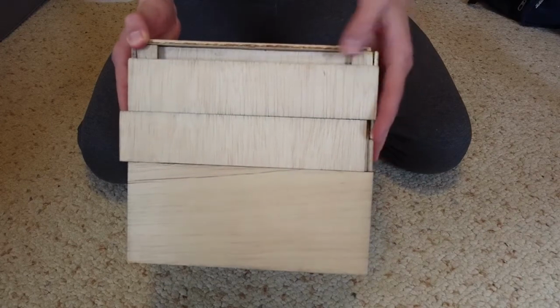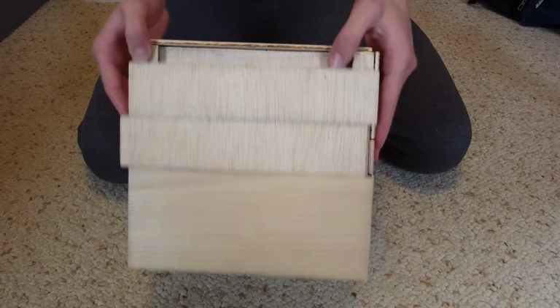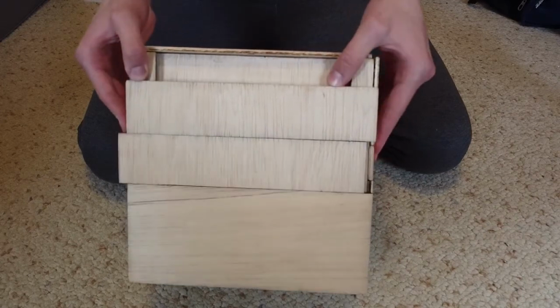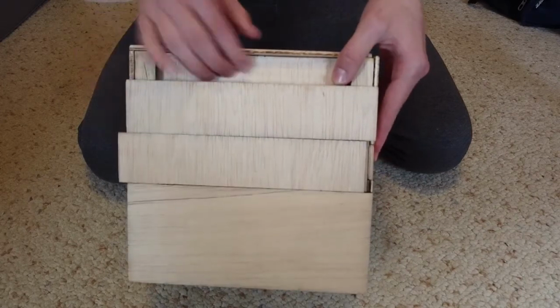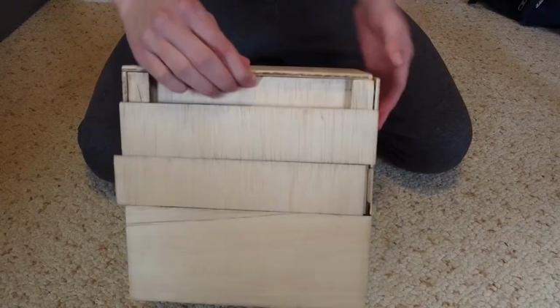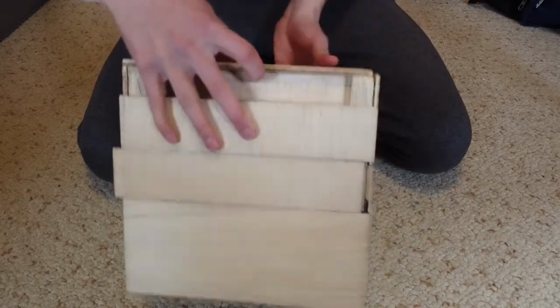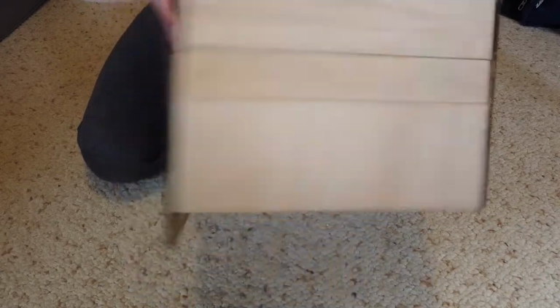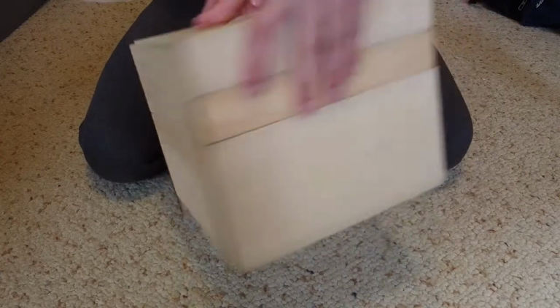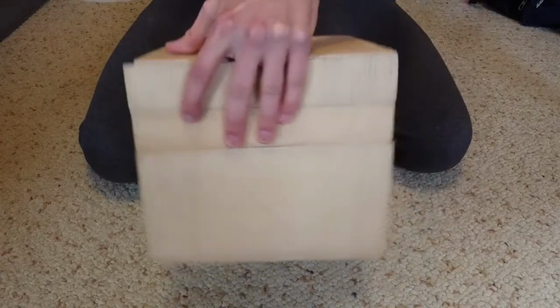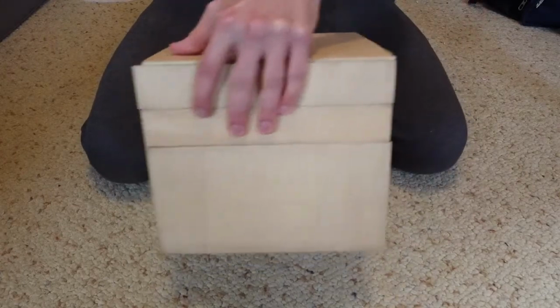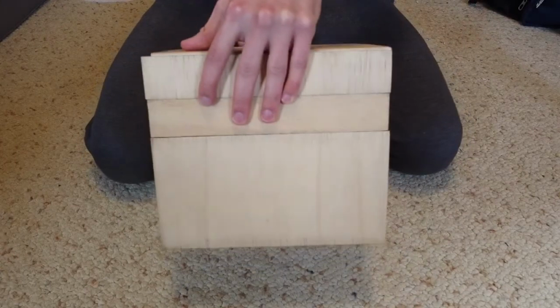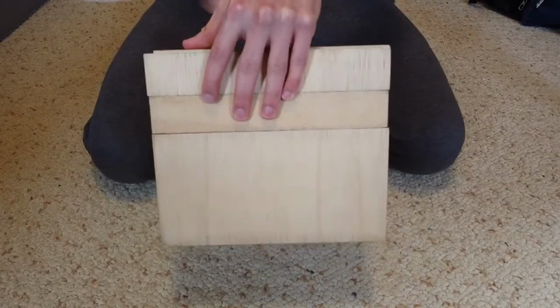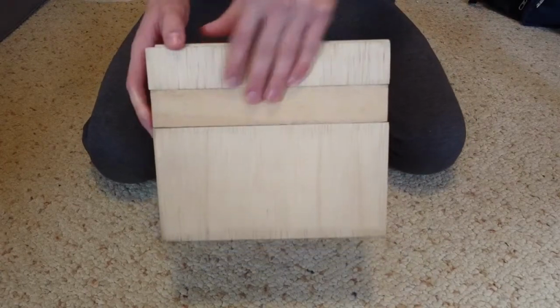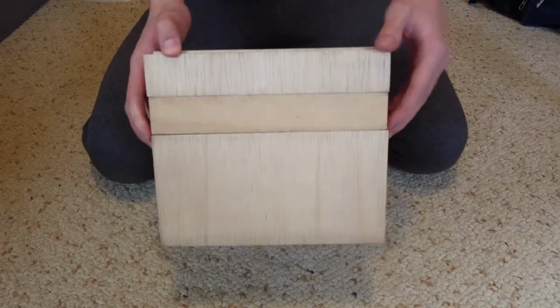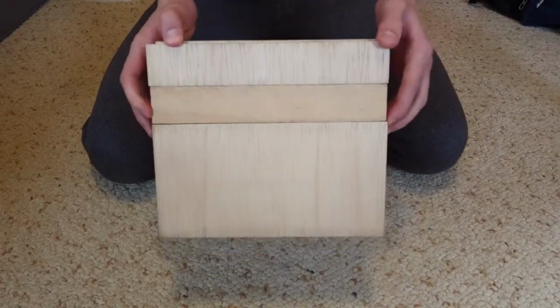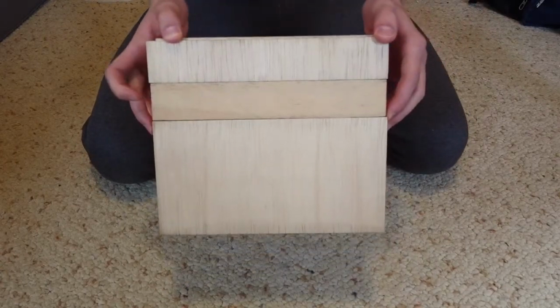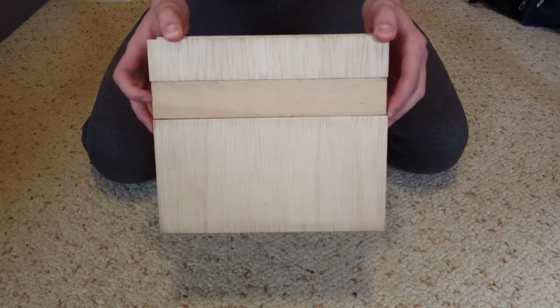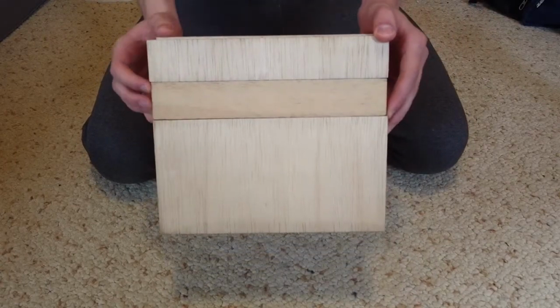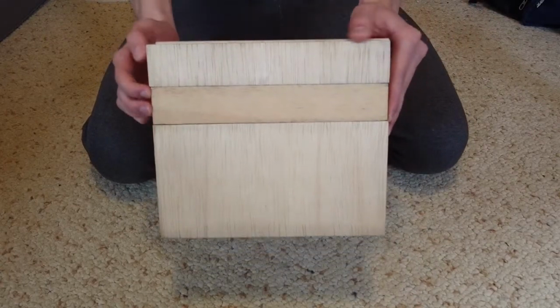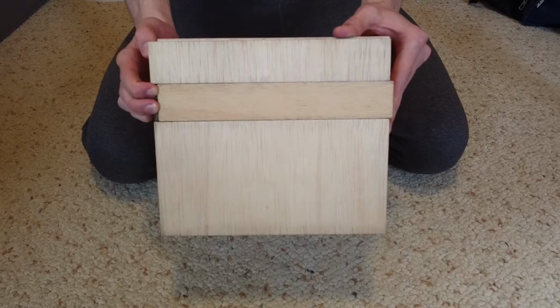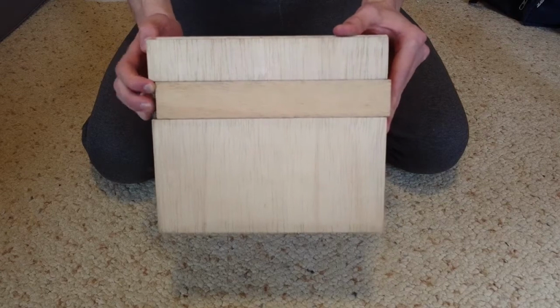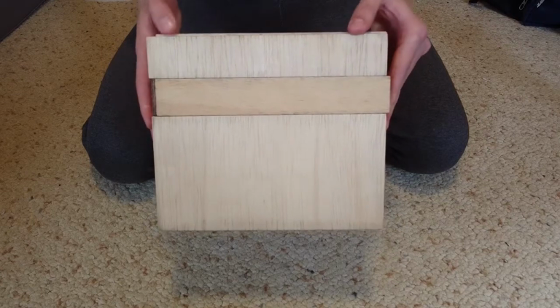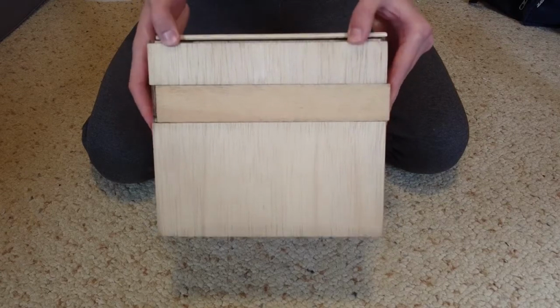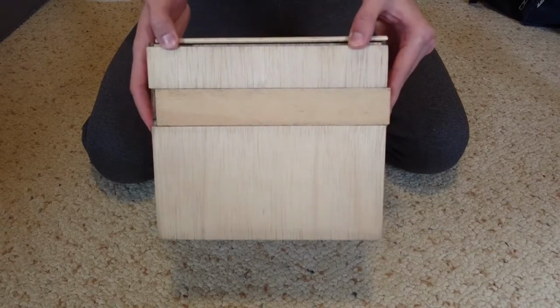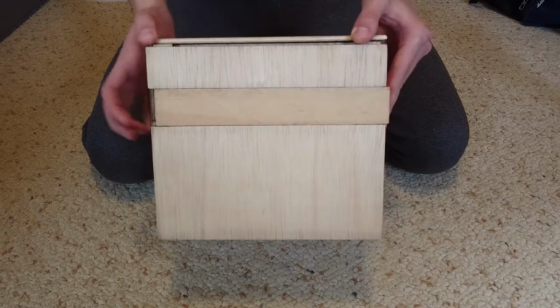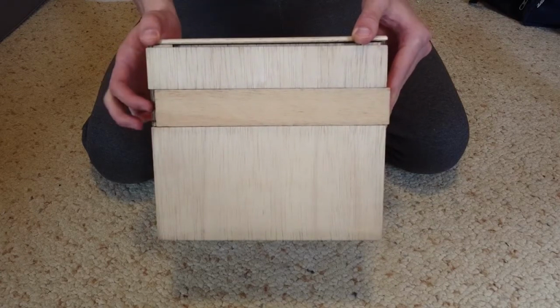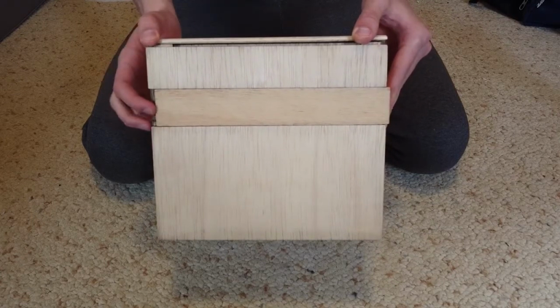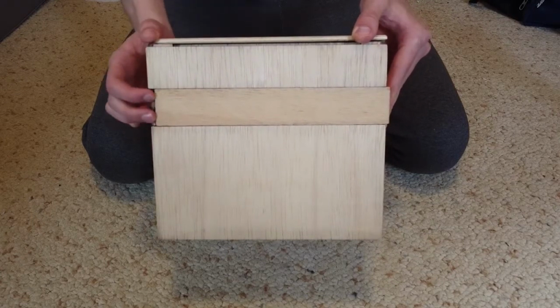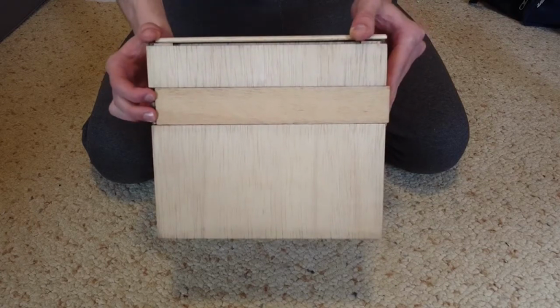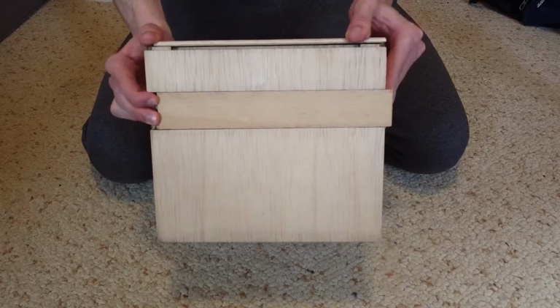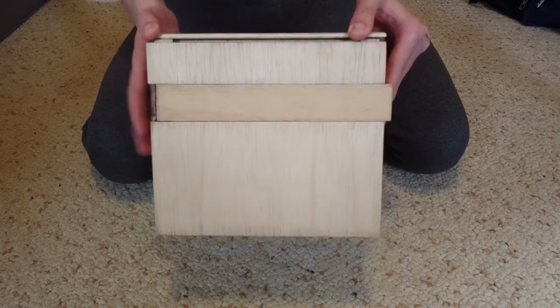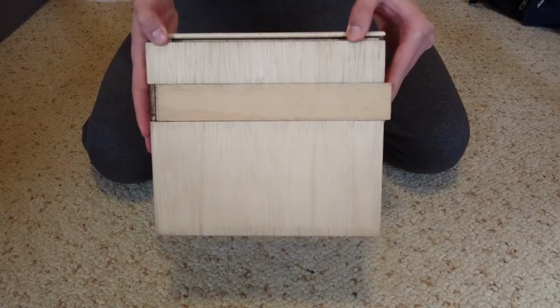And now we're going to flip it over to the reverse side and do the same thing — slide that middle piece in, the panel down, the middle piece in again, and the panel down once more.